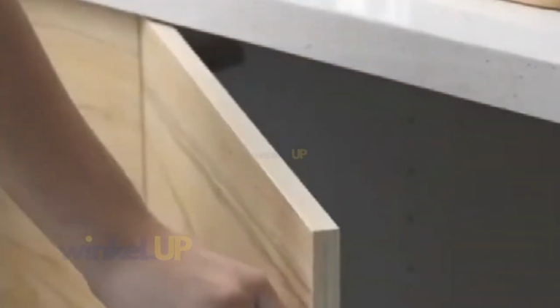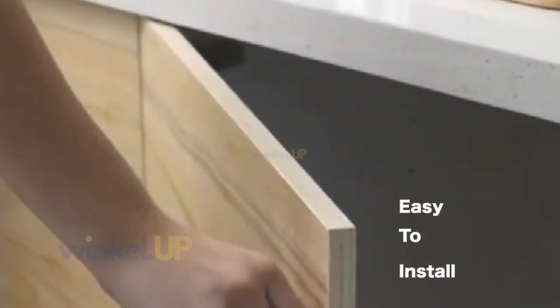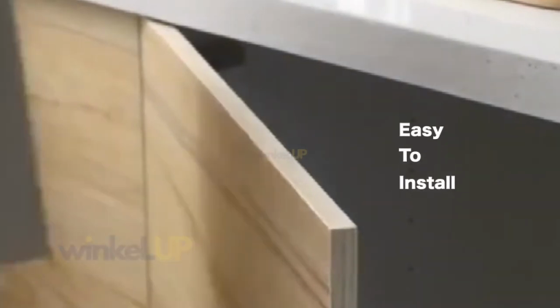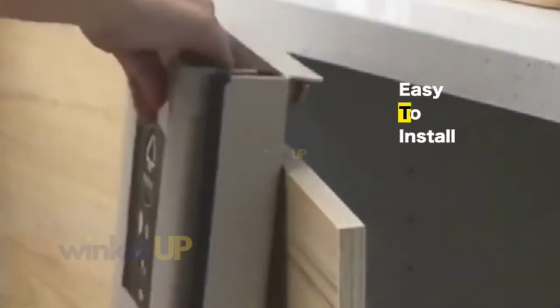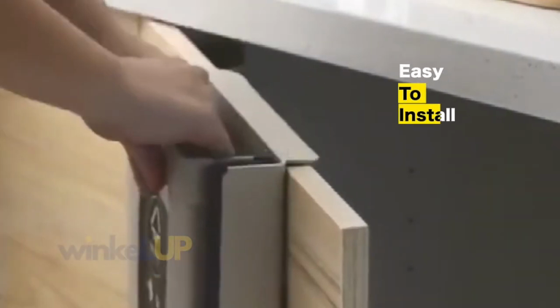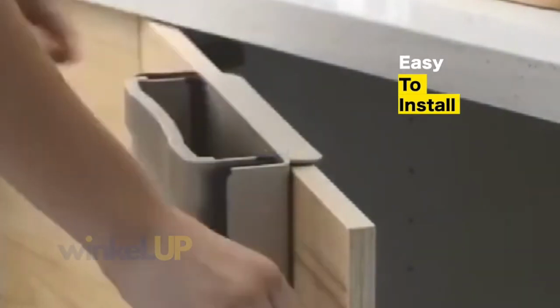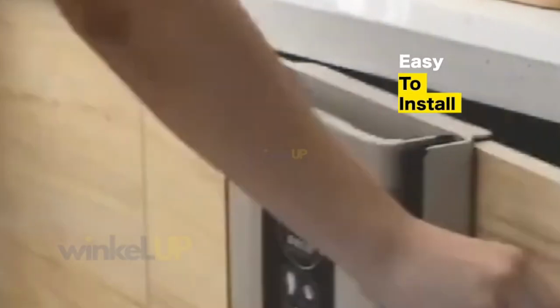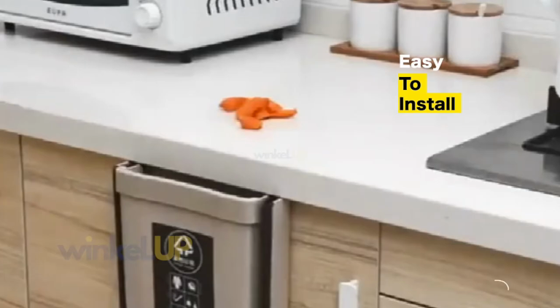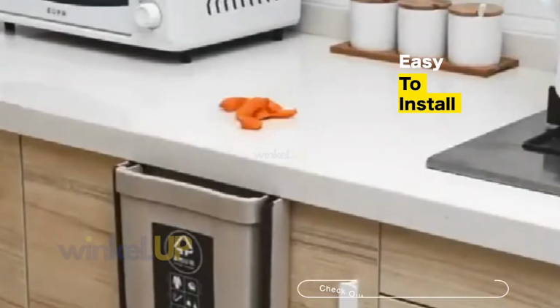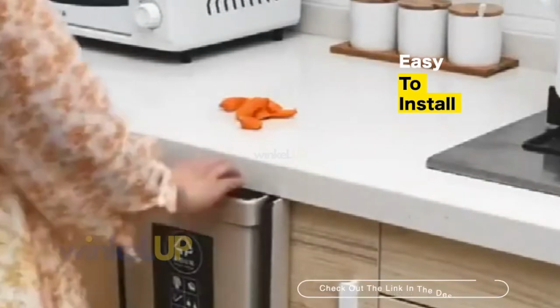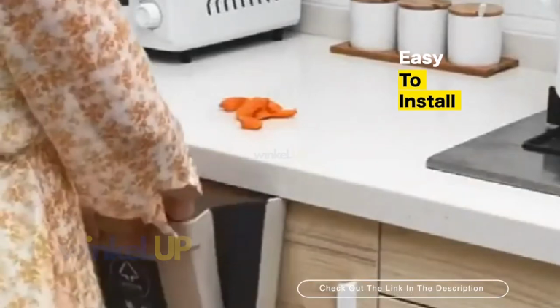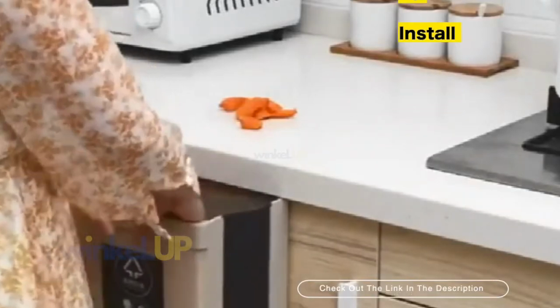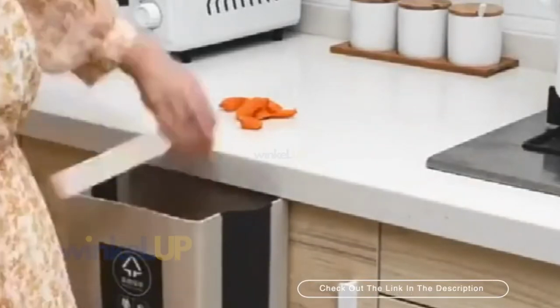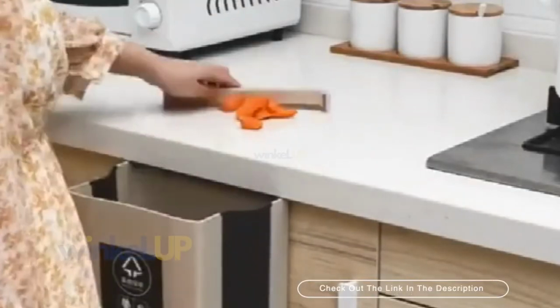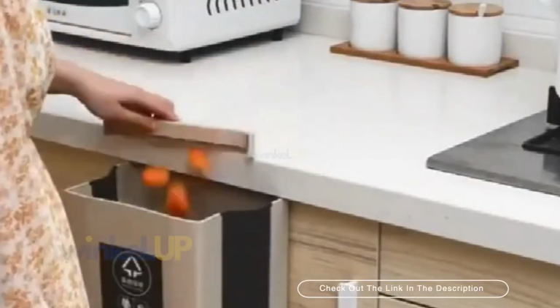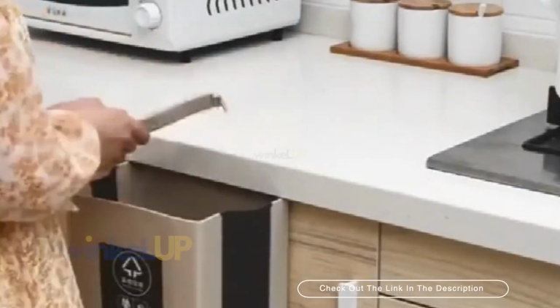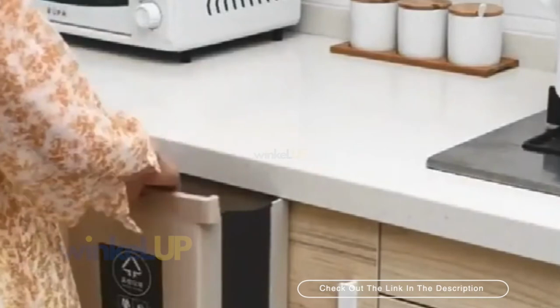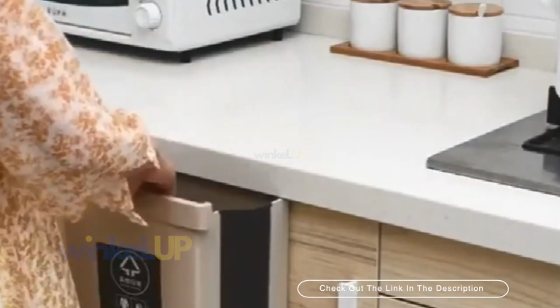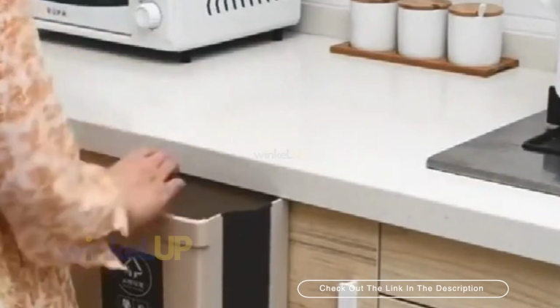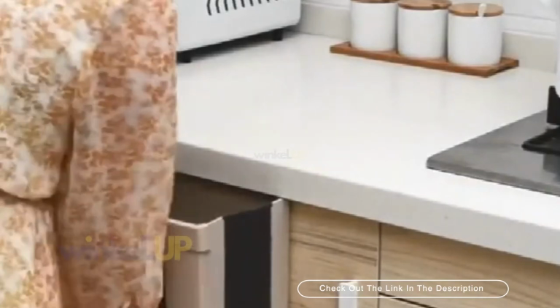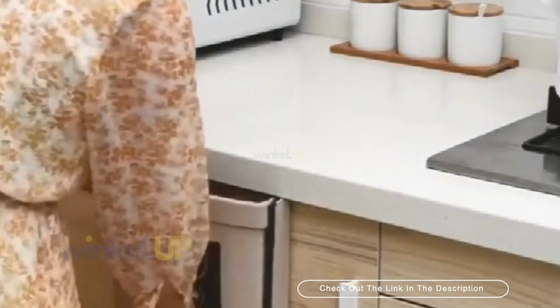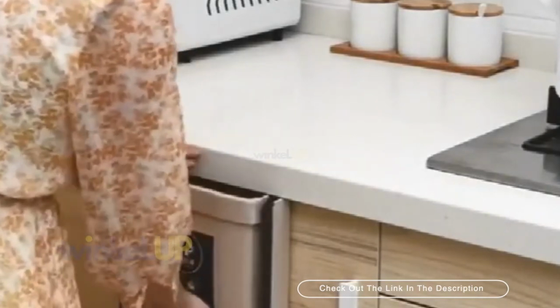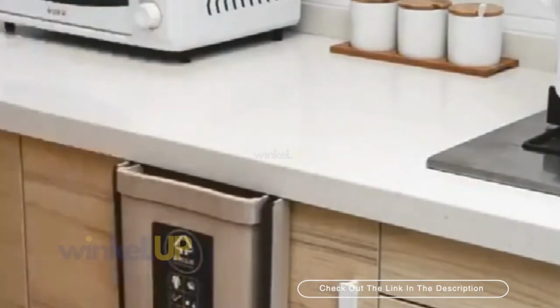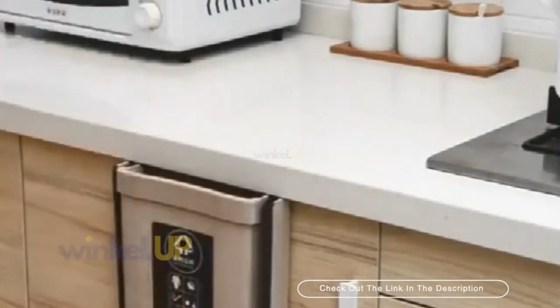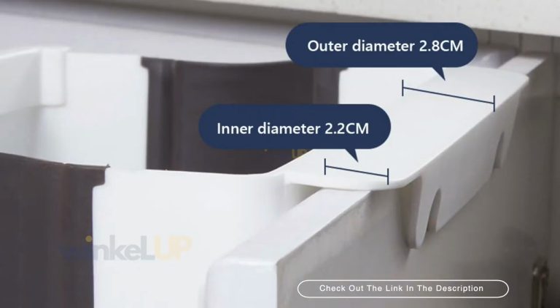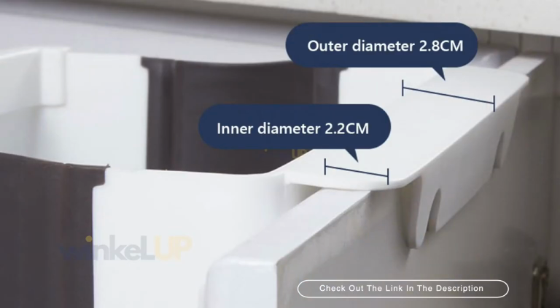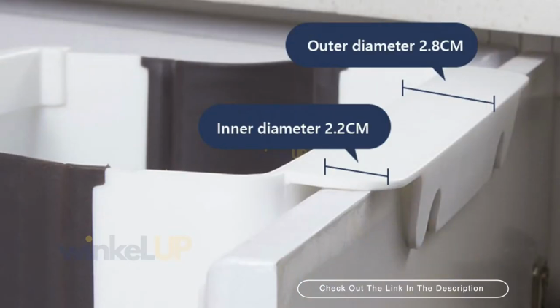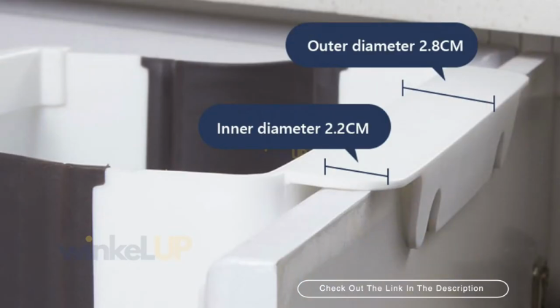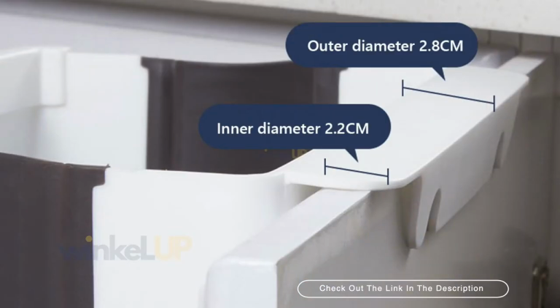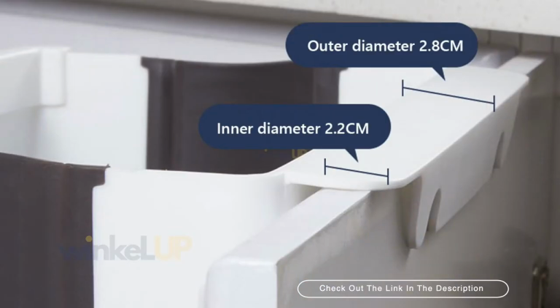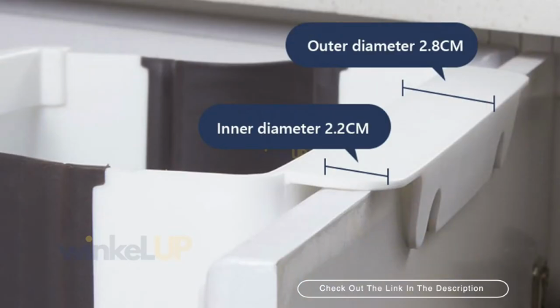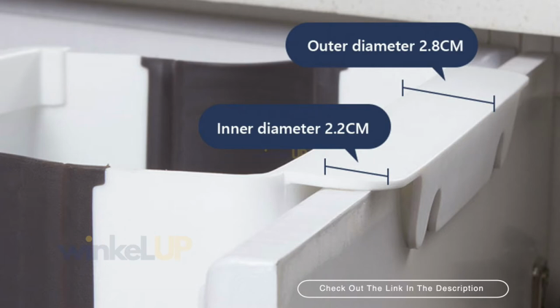It's easy to install! The garbage can be hung on the kitchen door, cabinet door, drawer, etc. The door's thickness should be less than 2.2cm in order for the product to hang perfectly.